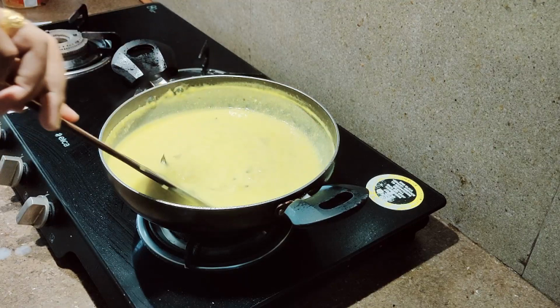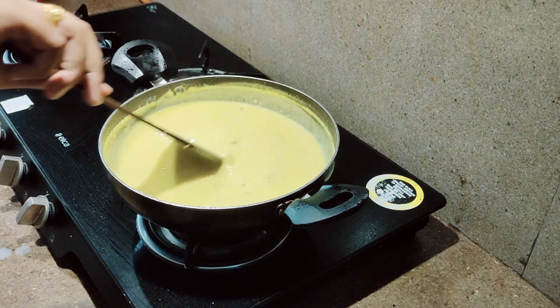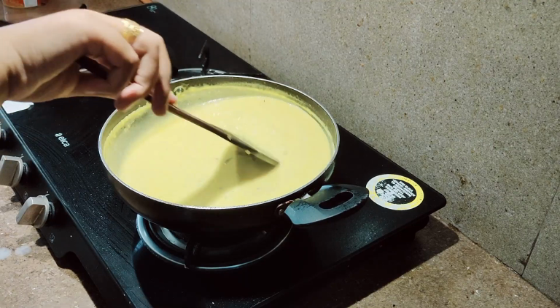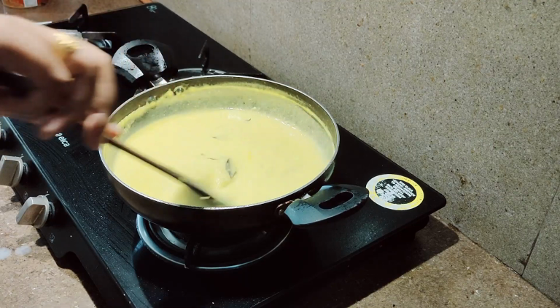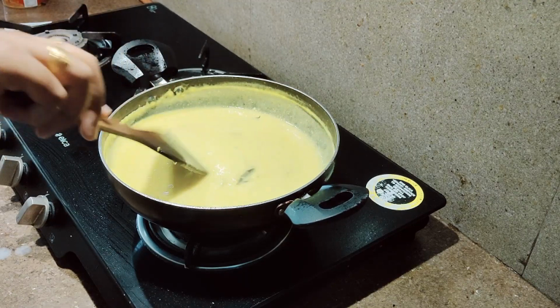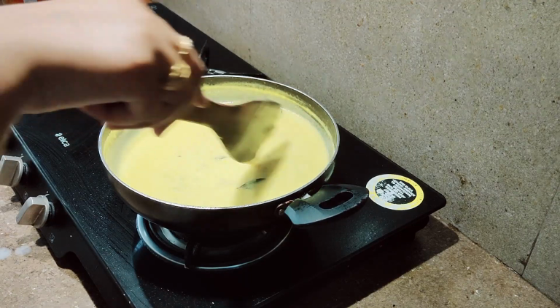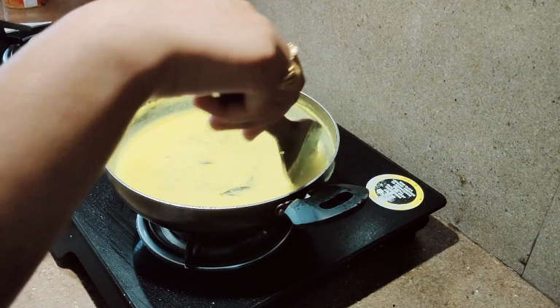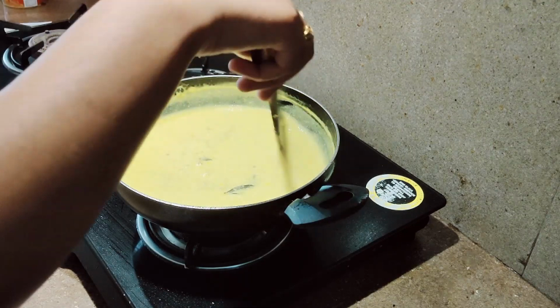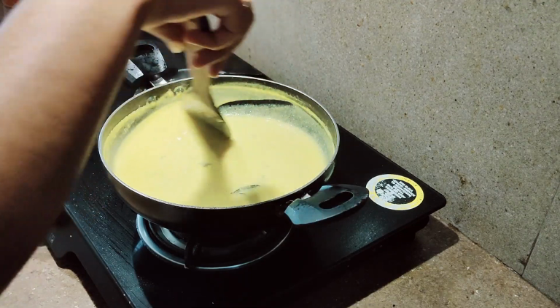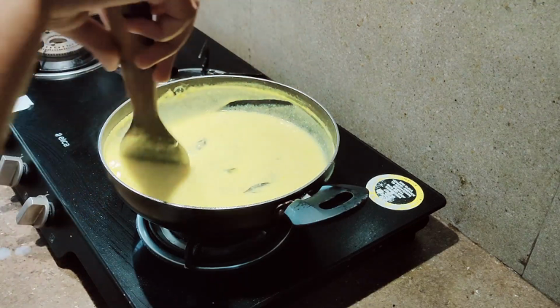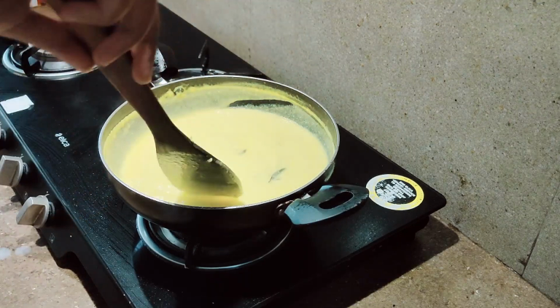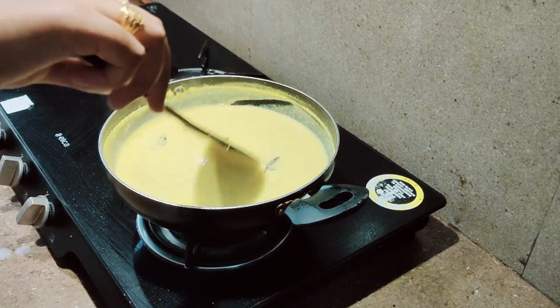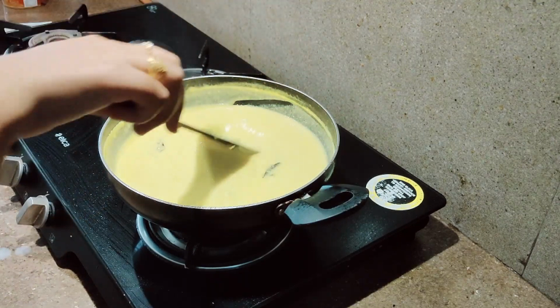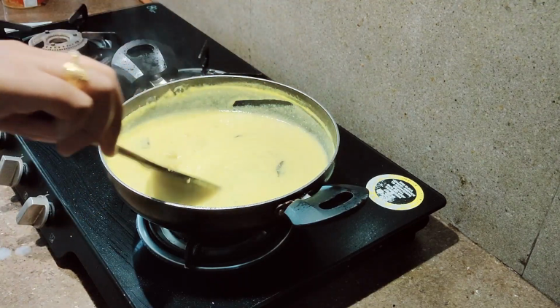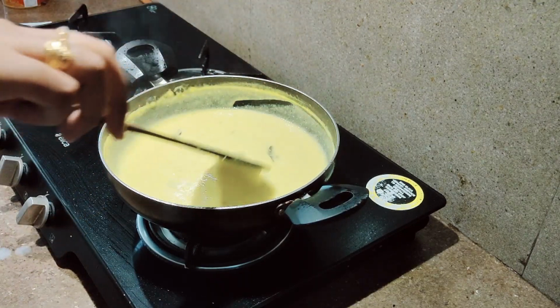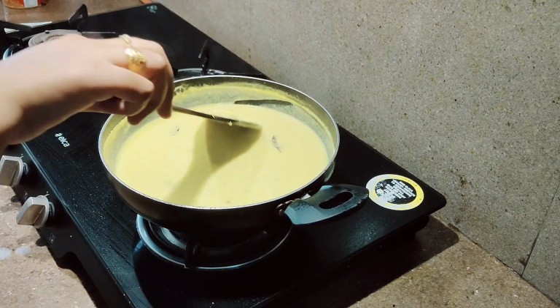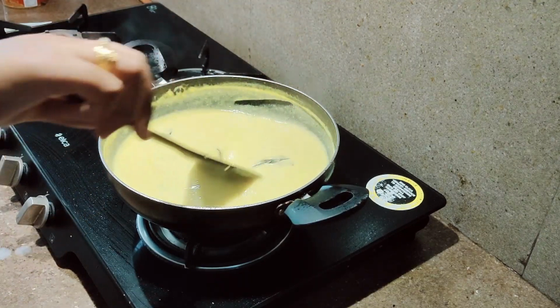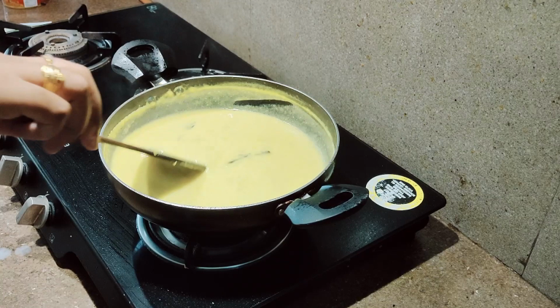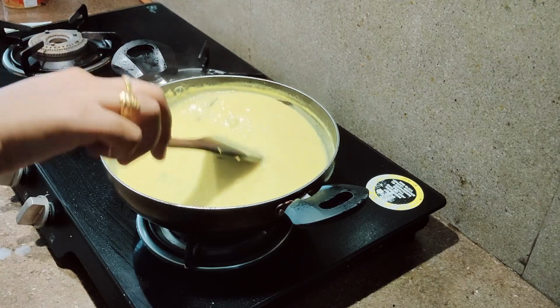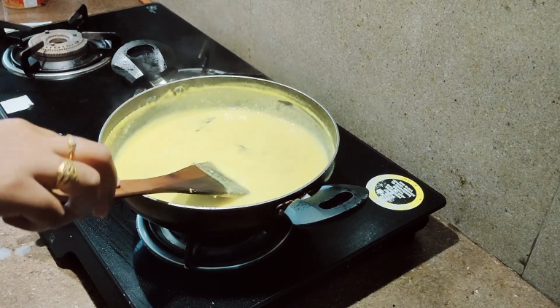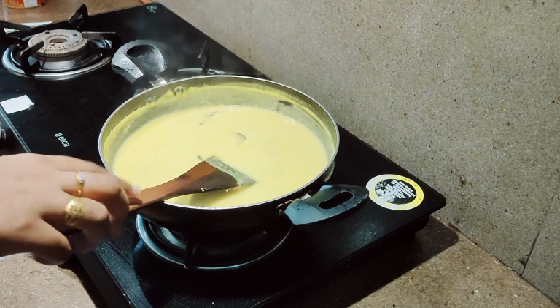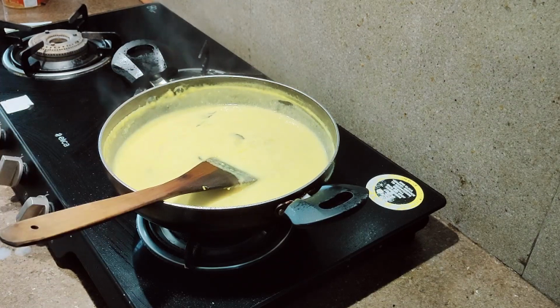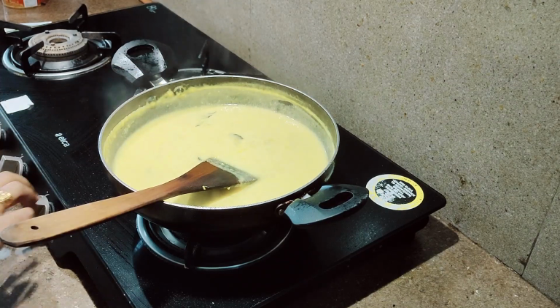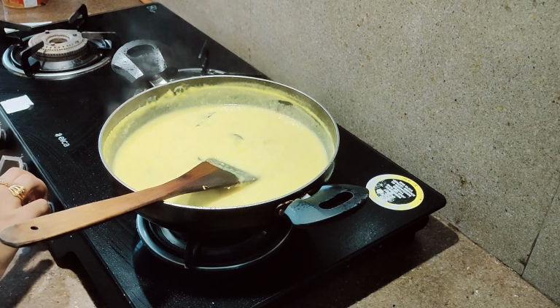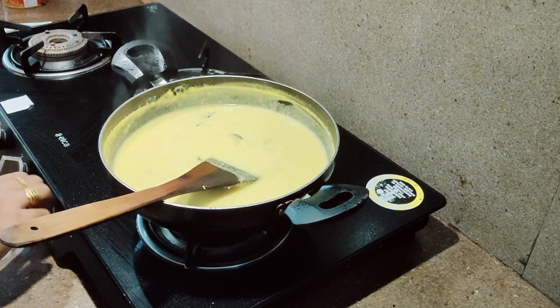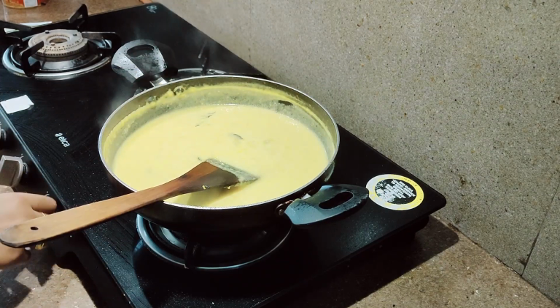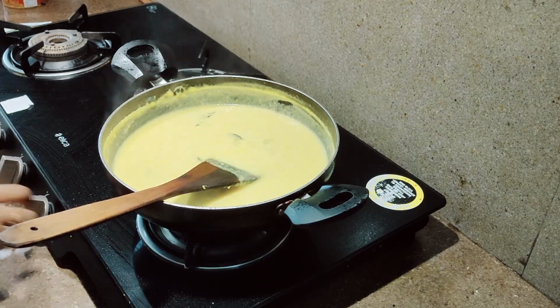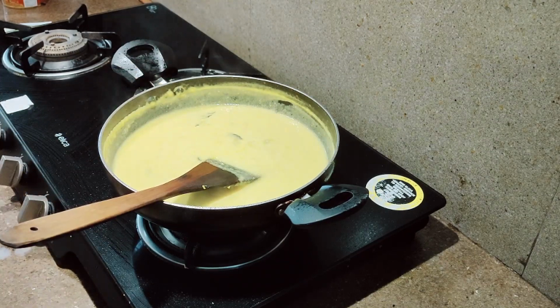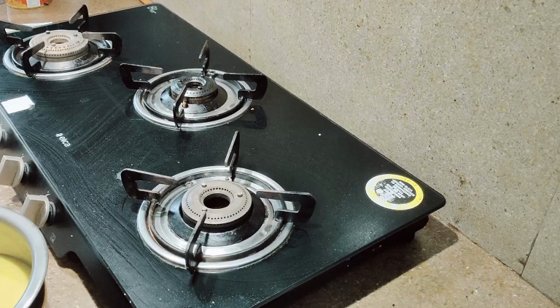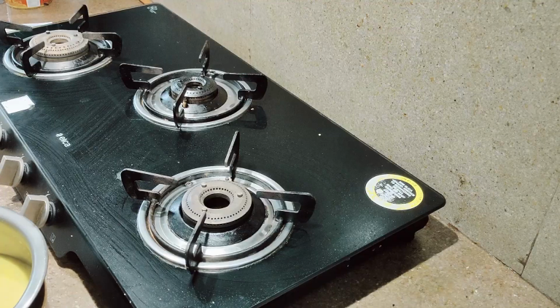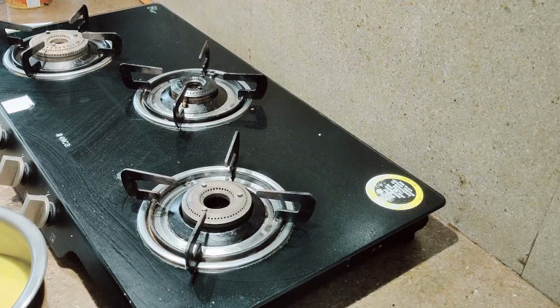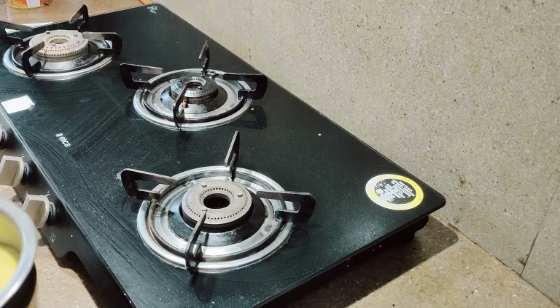So the curry is done. We will be turning off the stove and transferring it to another utensil.